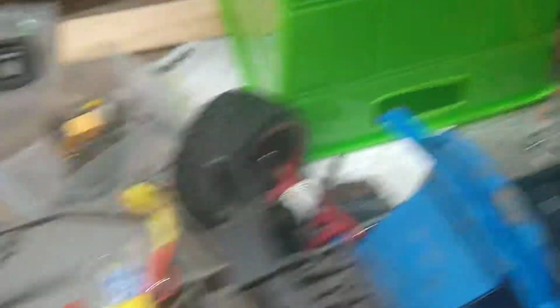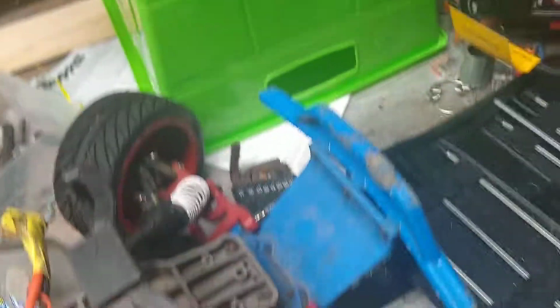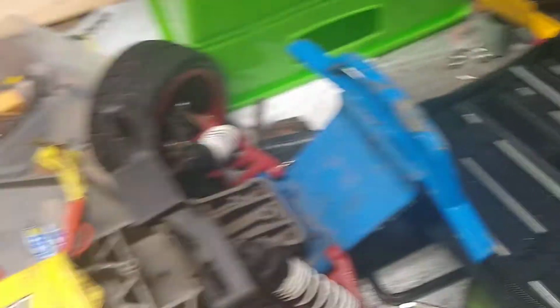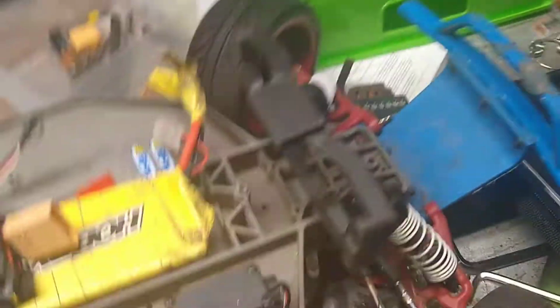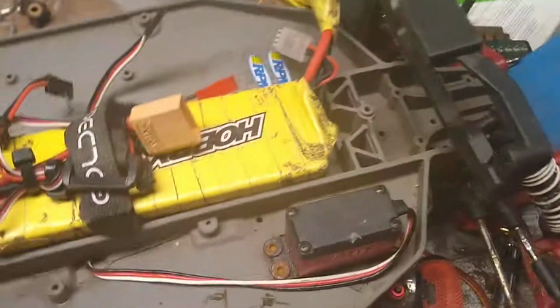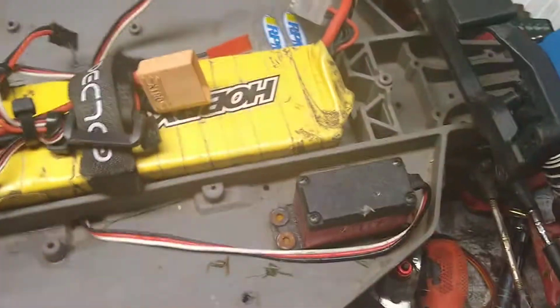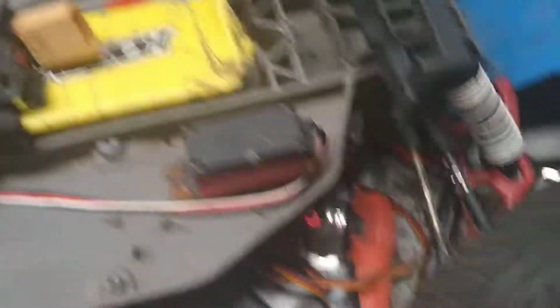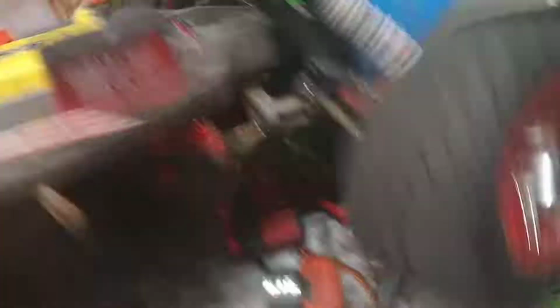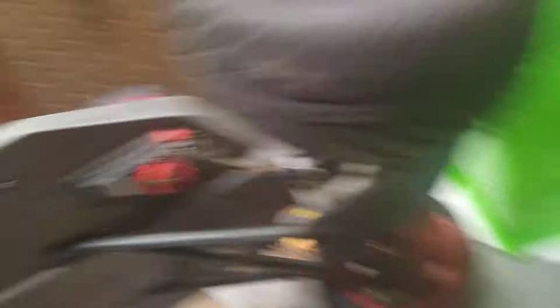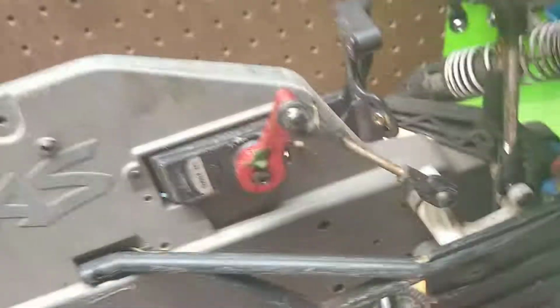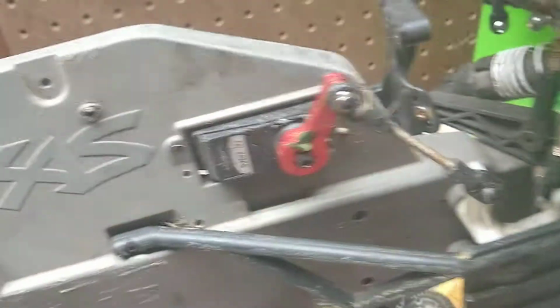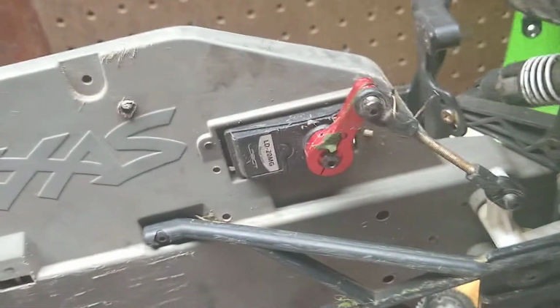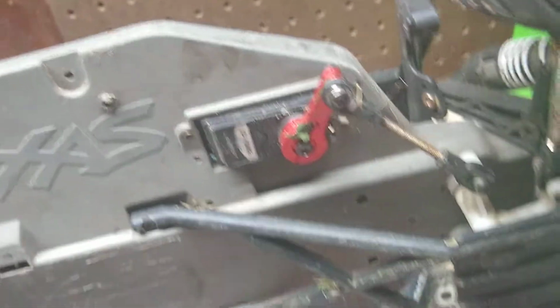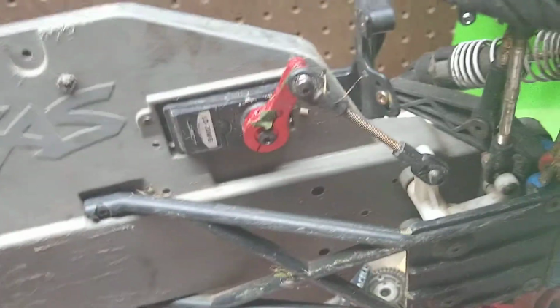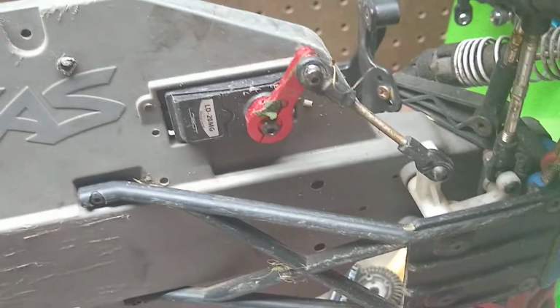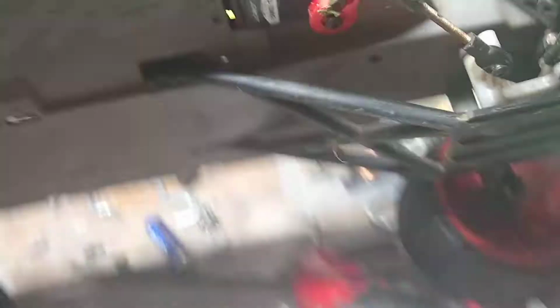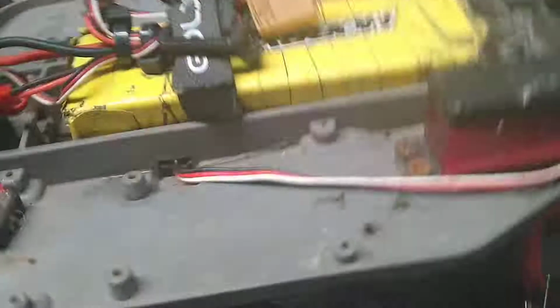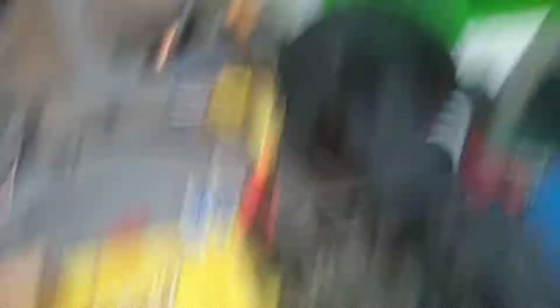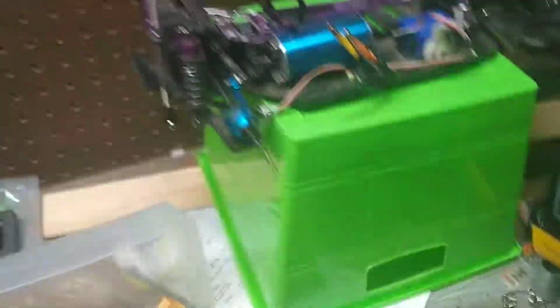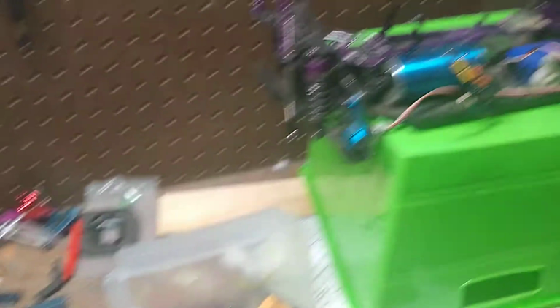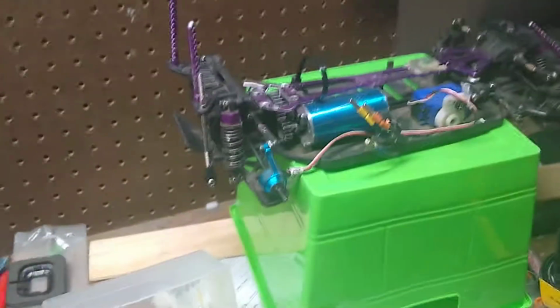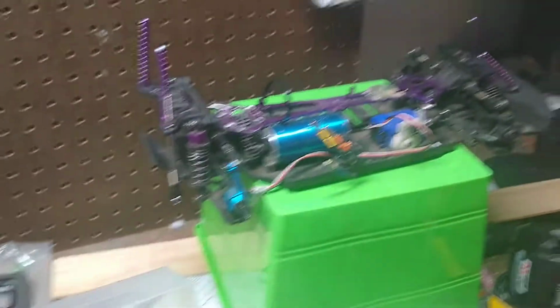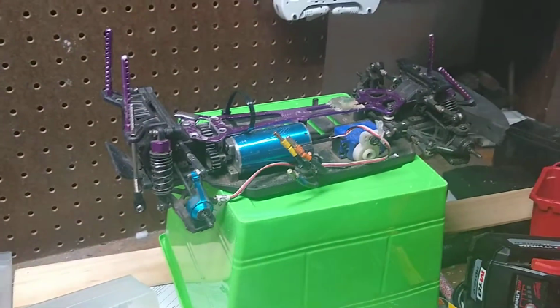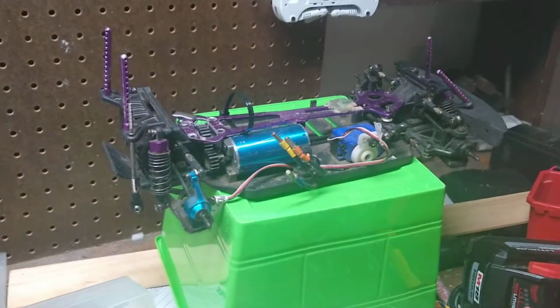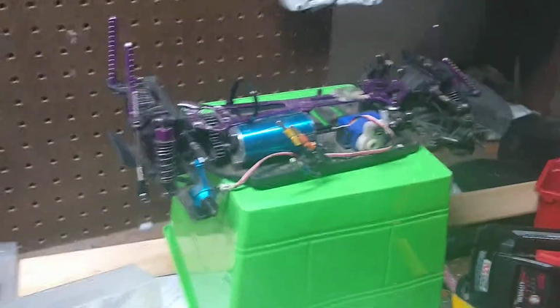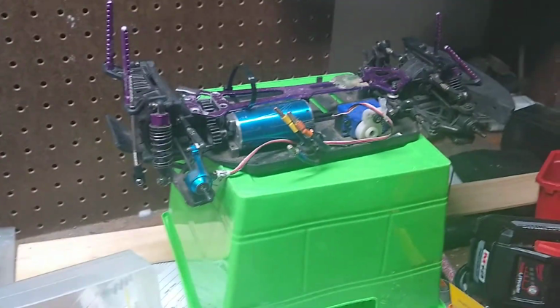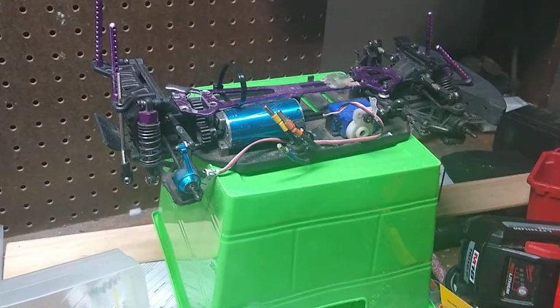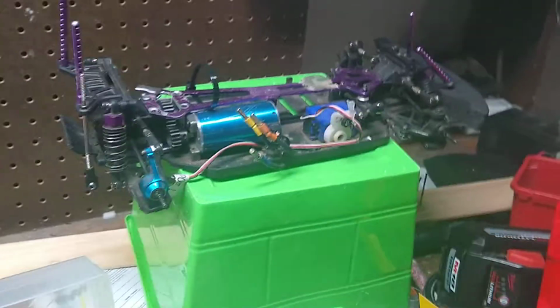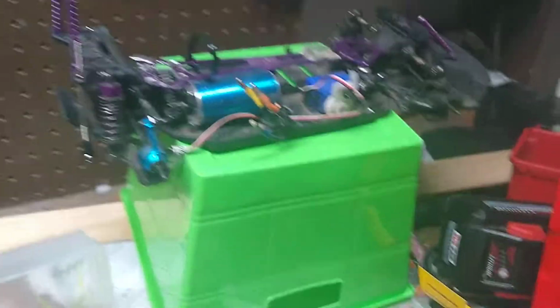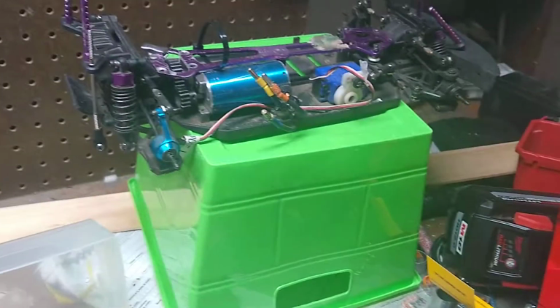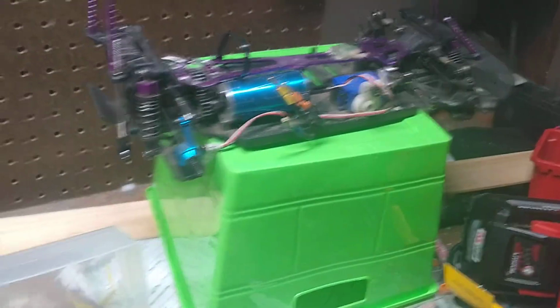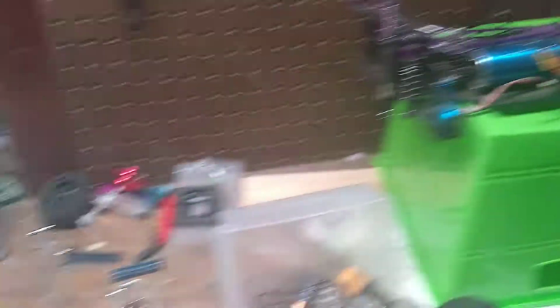So that's about it for my upgrades. I also have an aluminum servo horn. As you can see, there's a little project back there — sneak peek. See you guys next video.